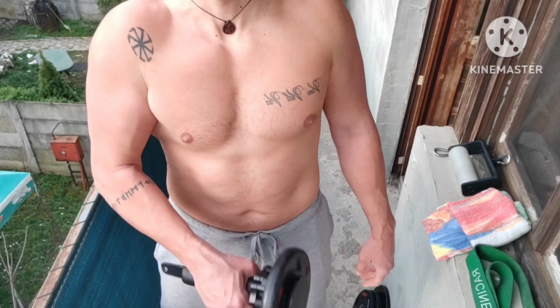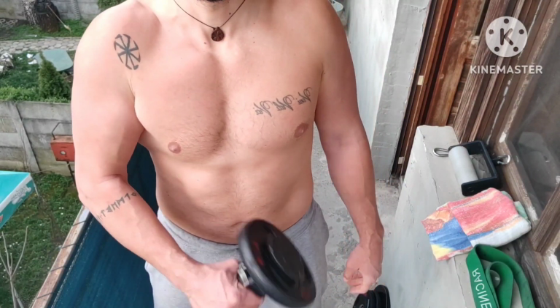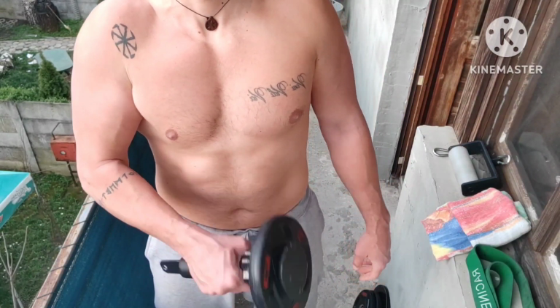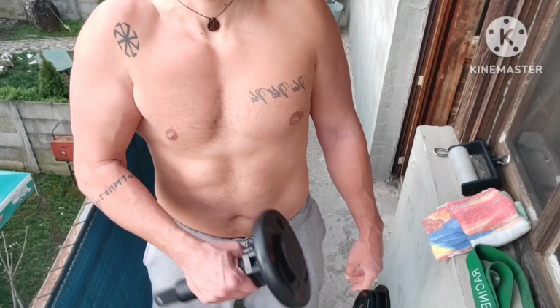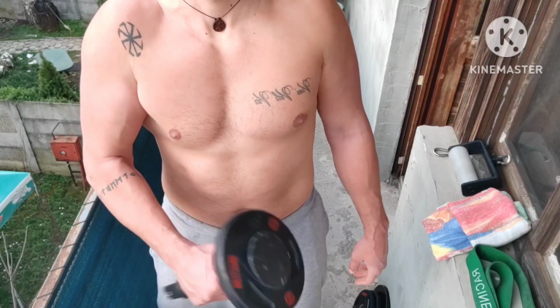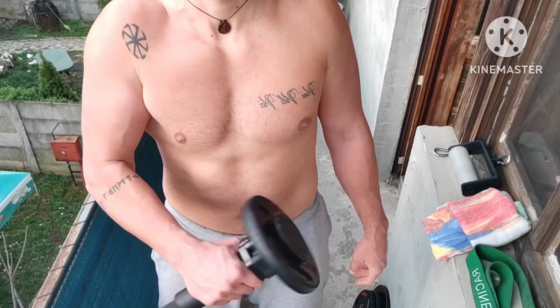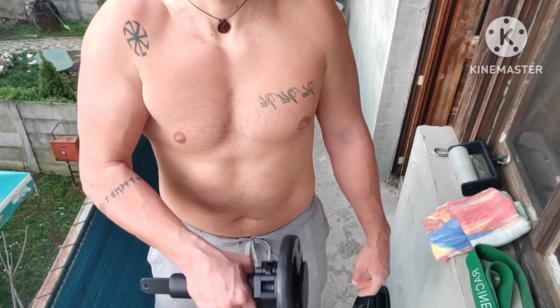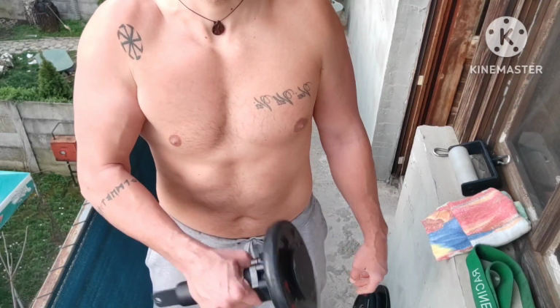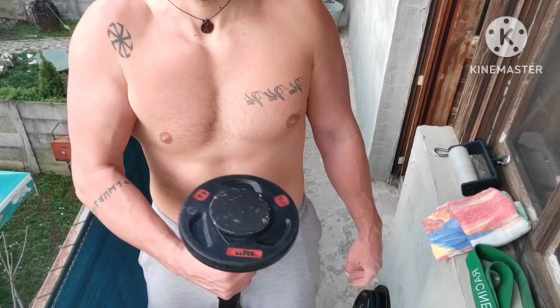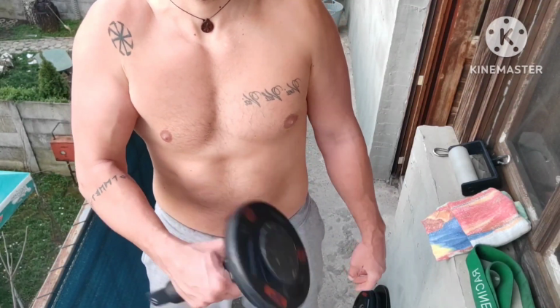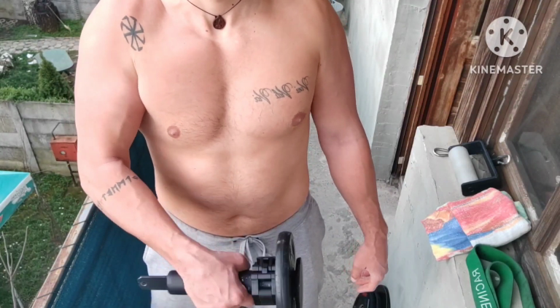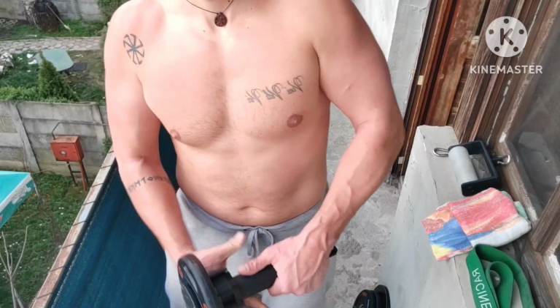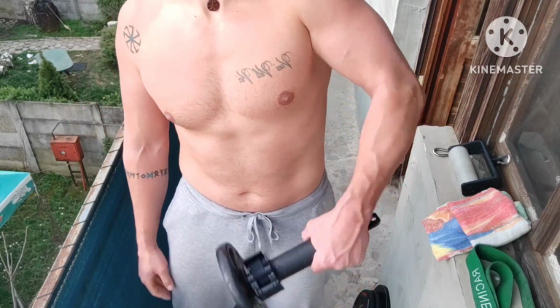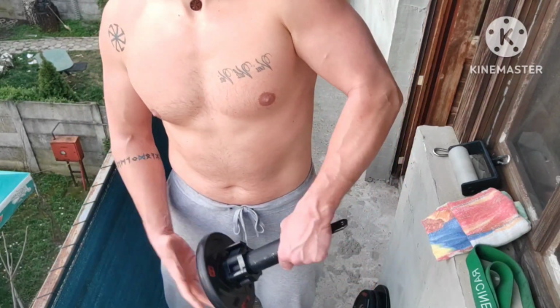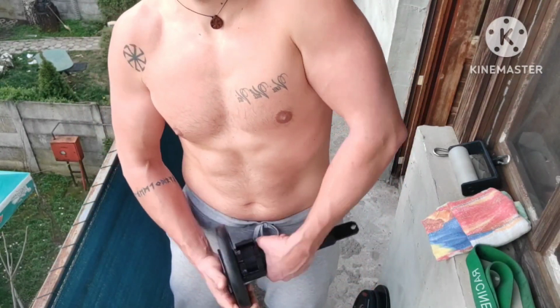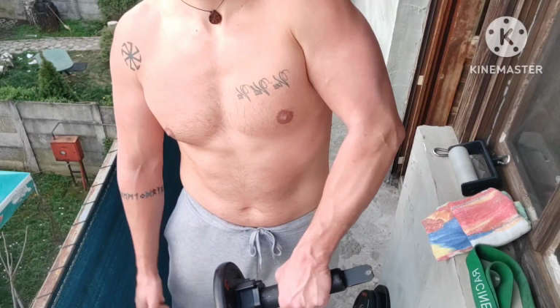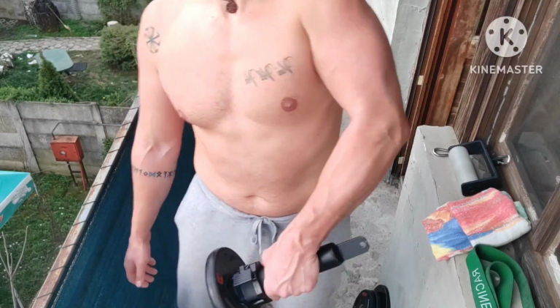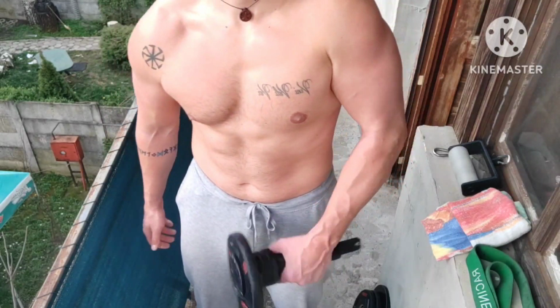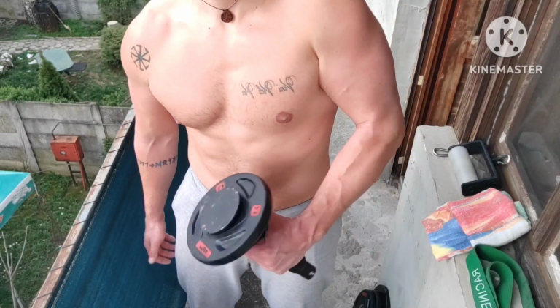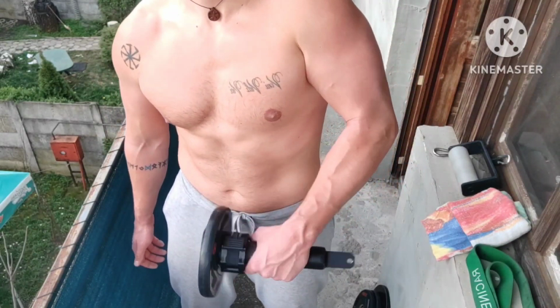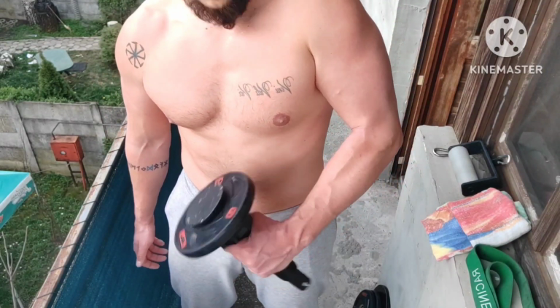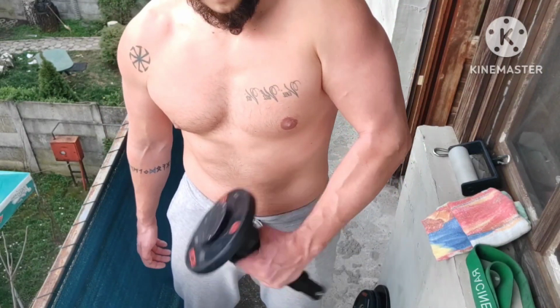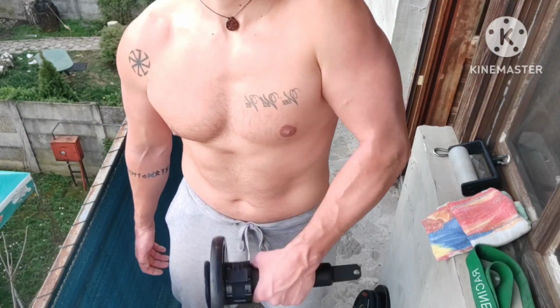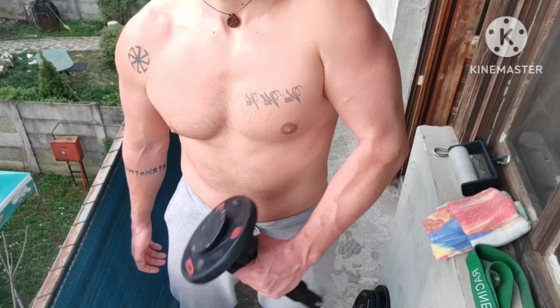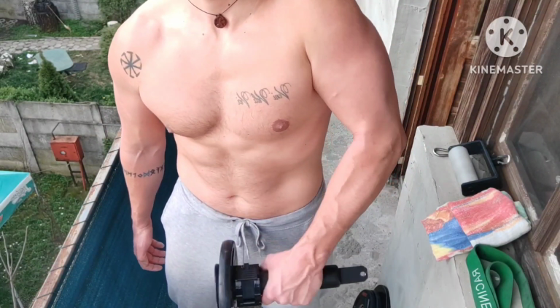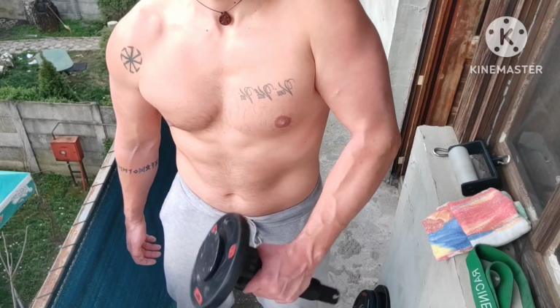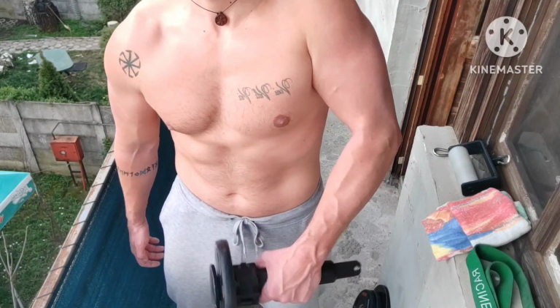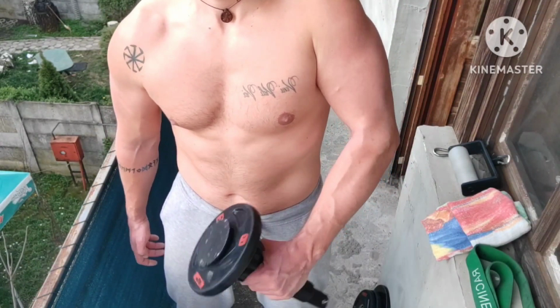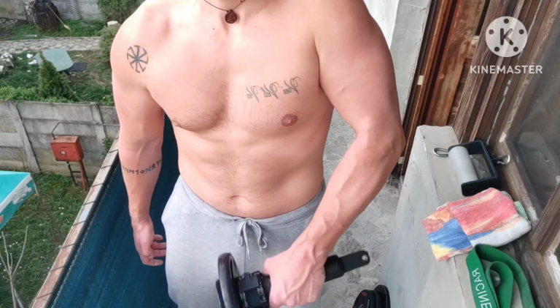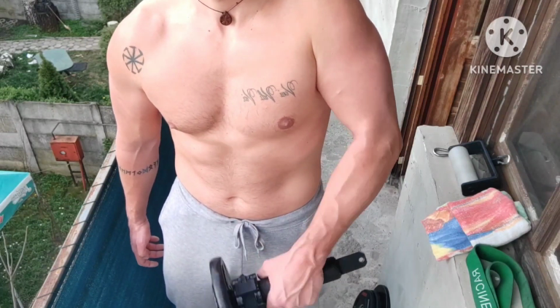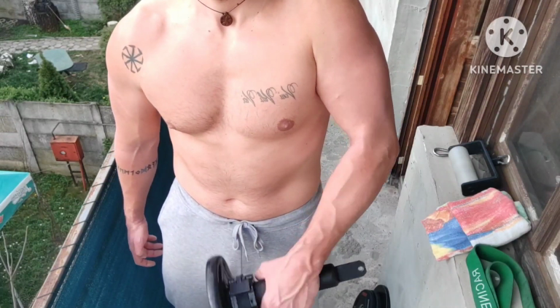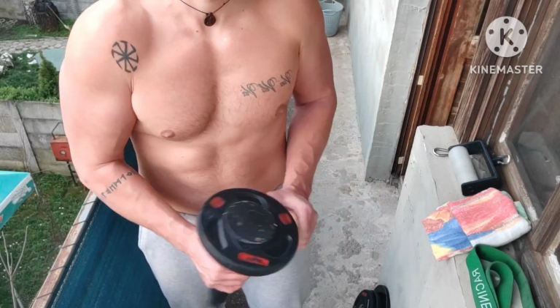And last exercise here: radial deviation movement, two rounds. Totally awful leverage, bad movement and minimal weight — but it works good.